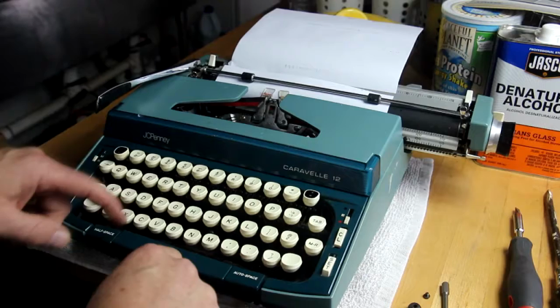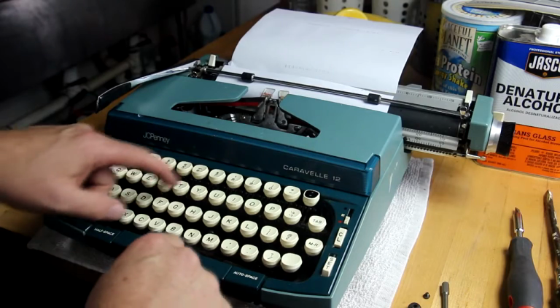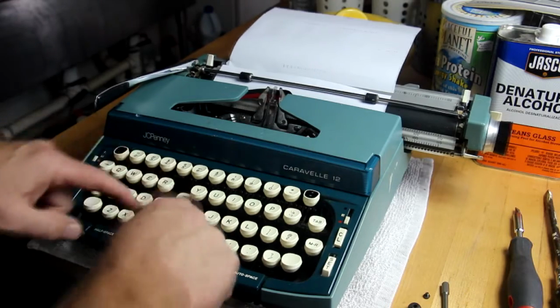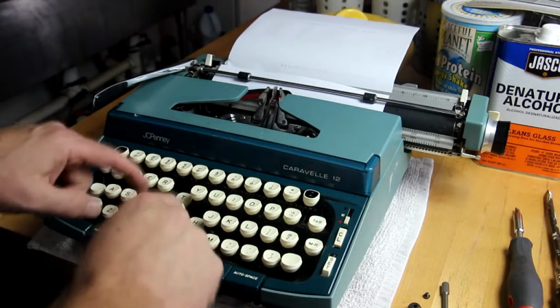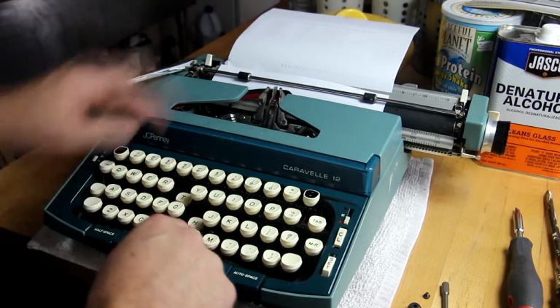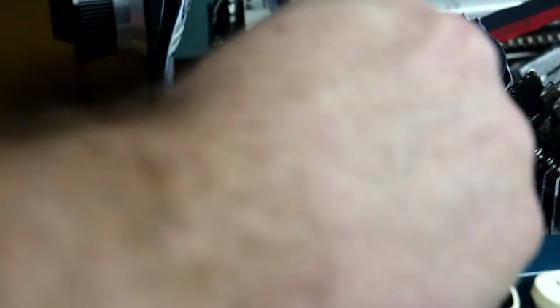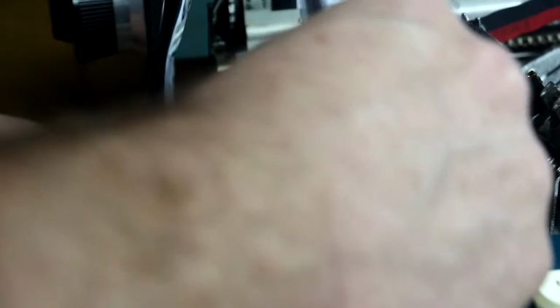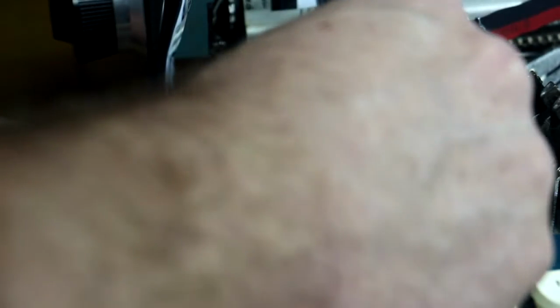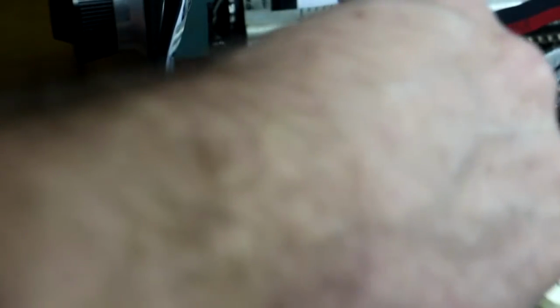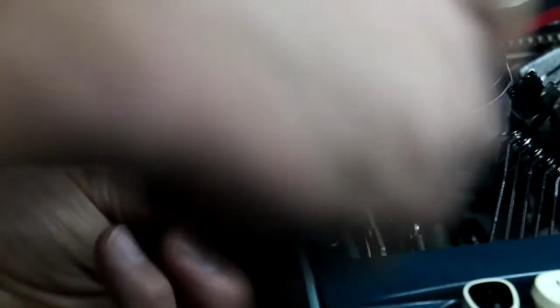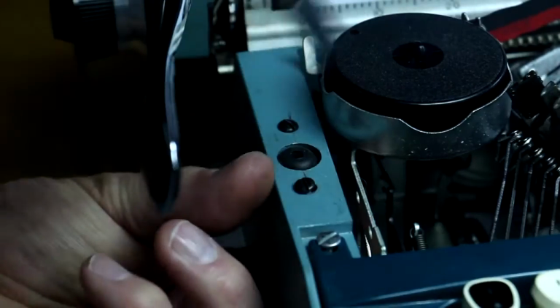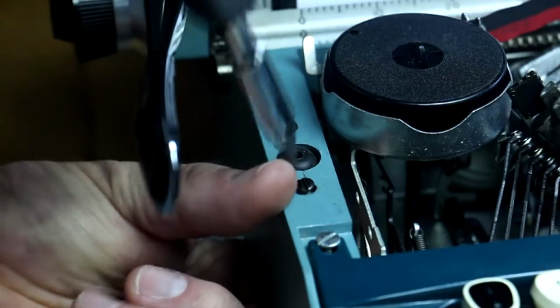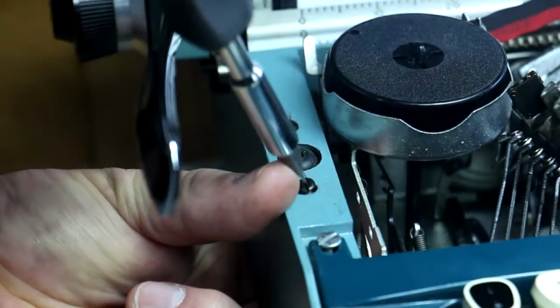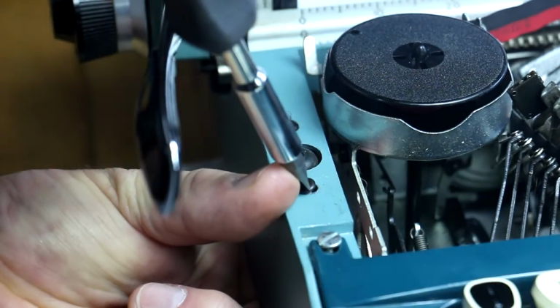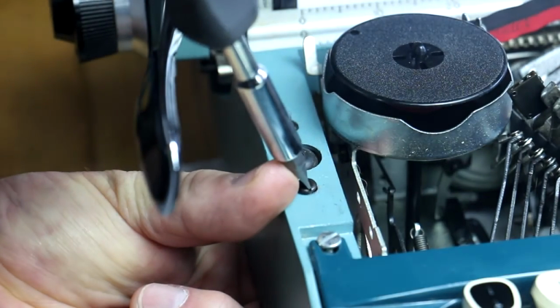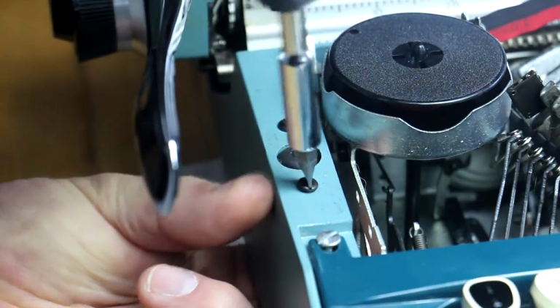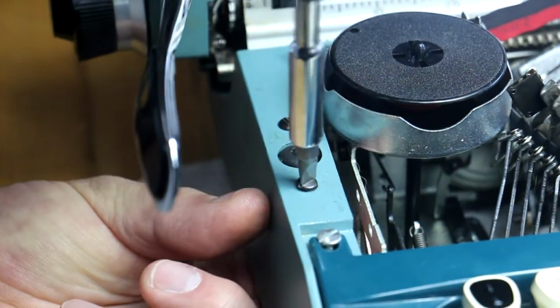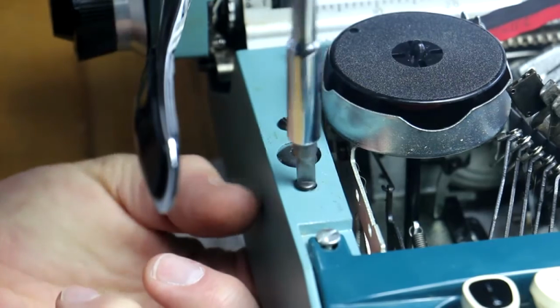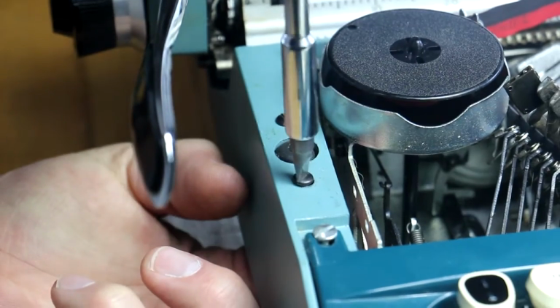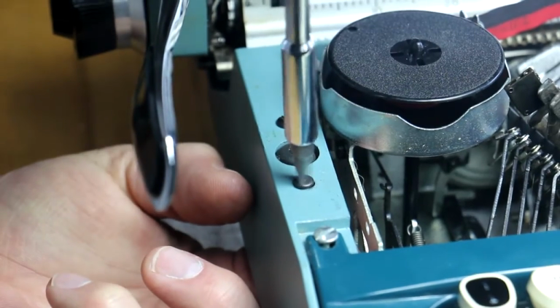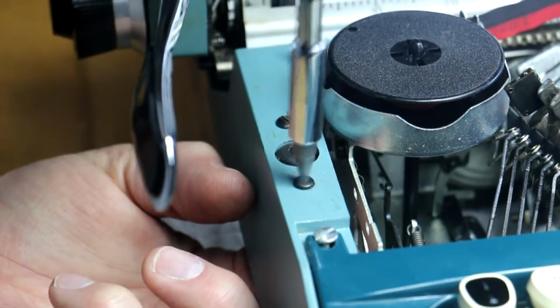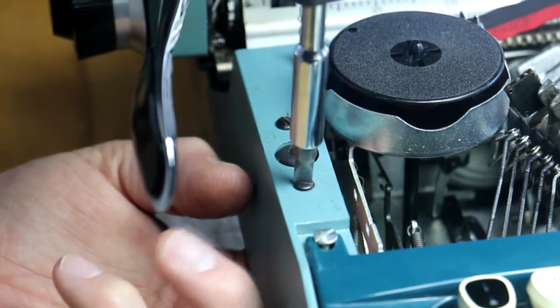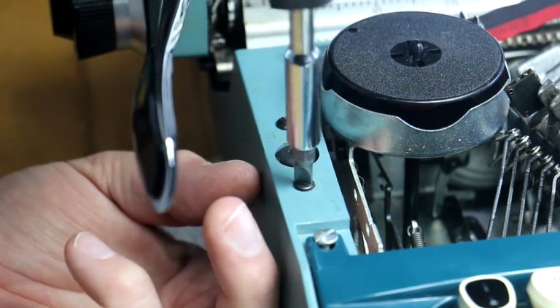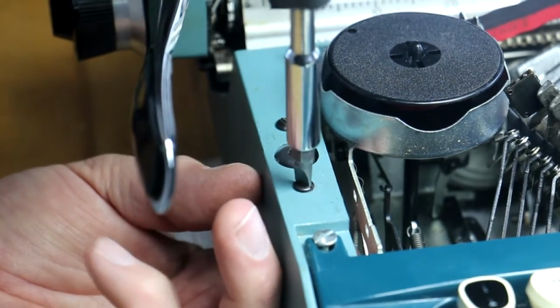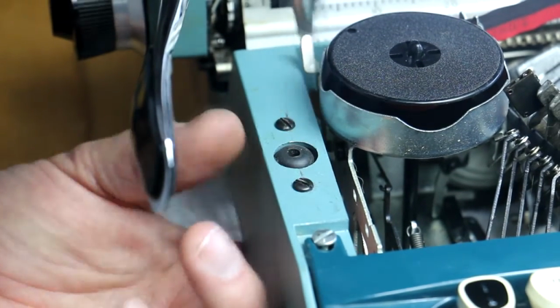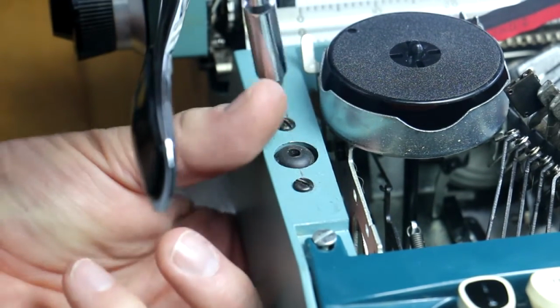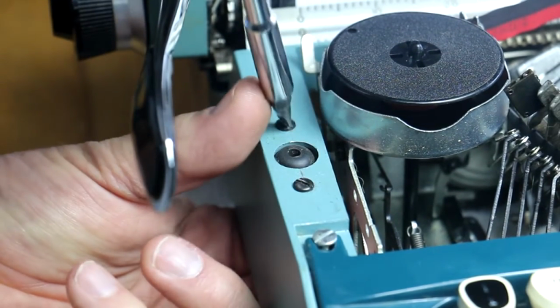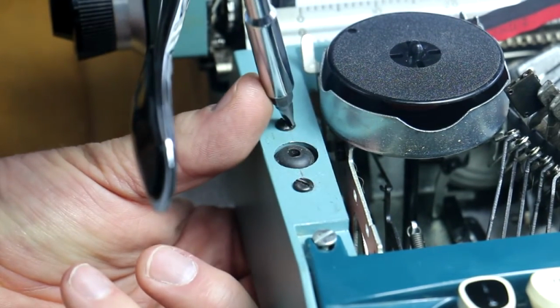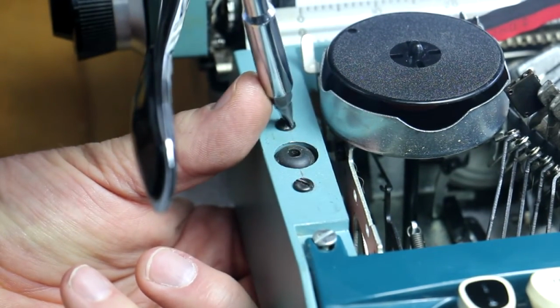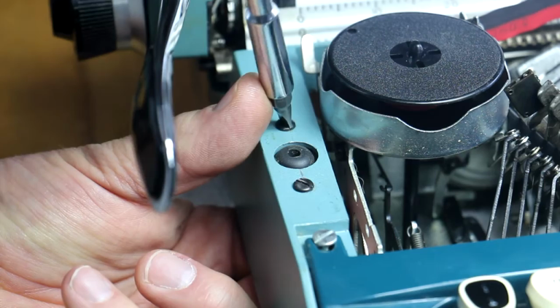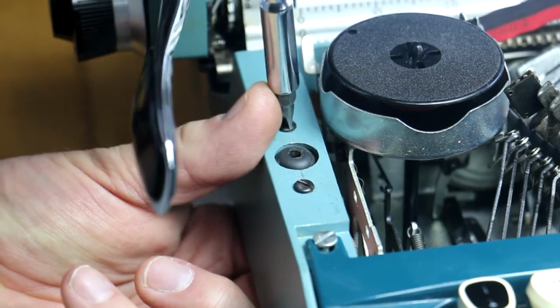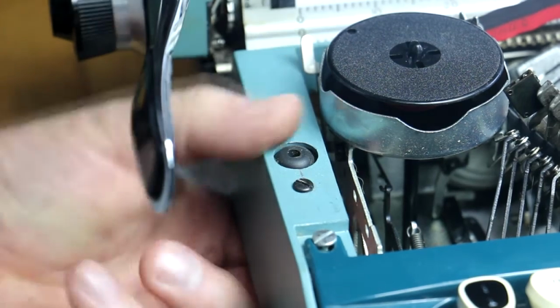But damn, it jammed. So in addition to having to replace the lost grommet — which luckily had fallen inside the body of the typewriter — I had to clean the mechanism and straighten a bent pushrod. Now all is well.